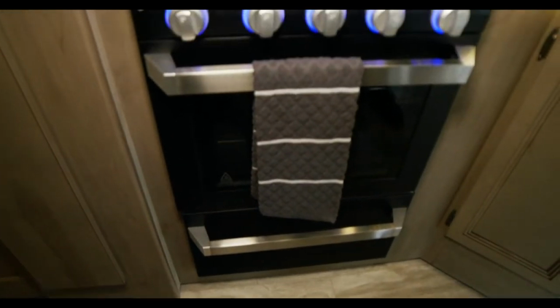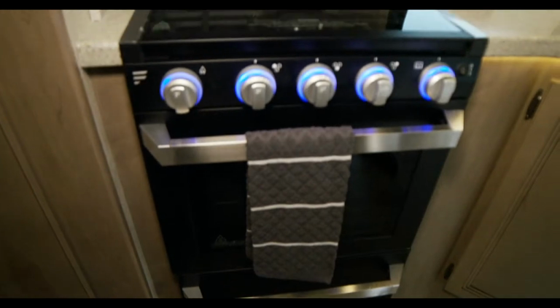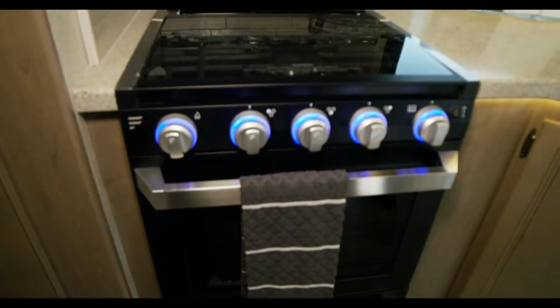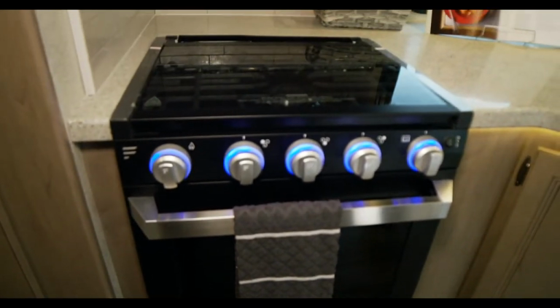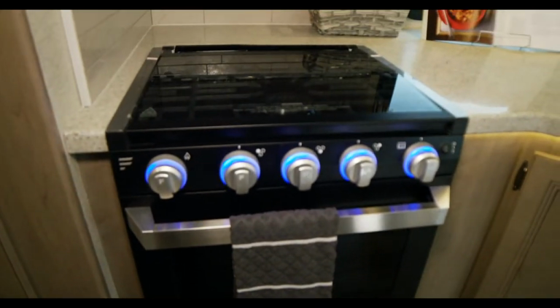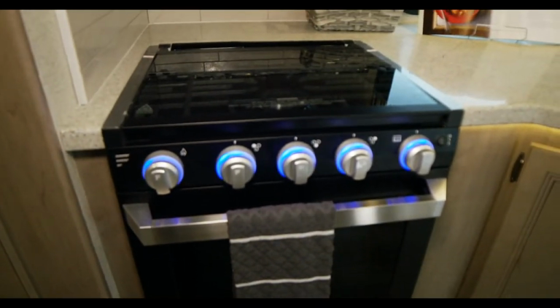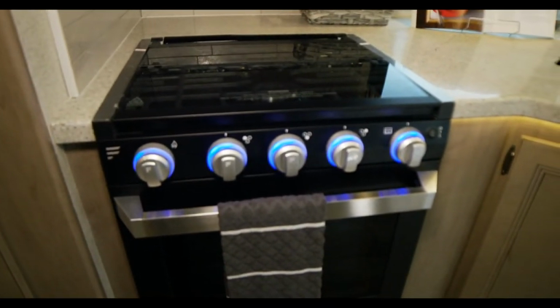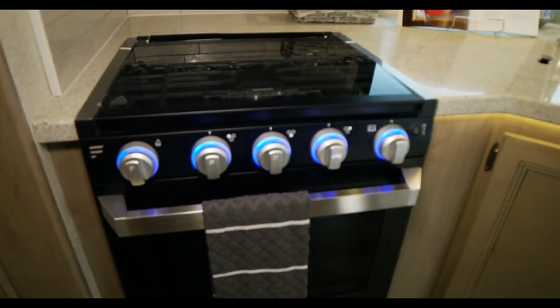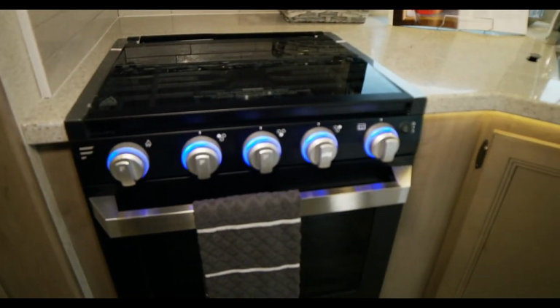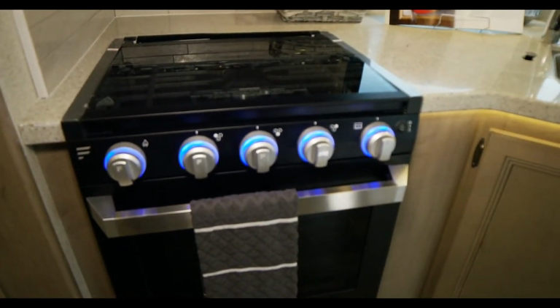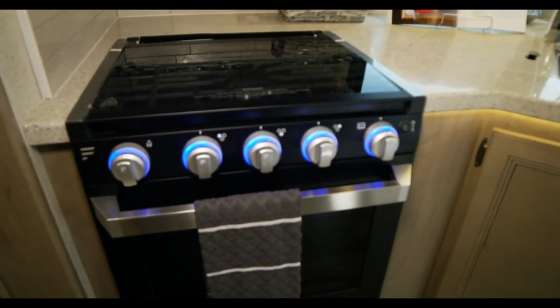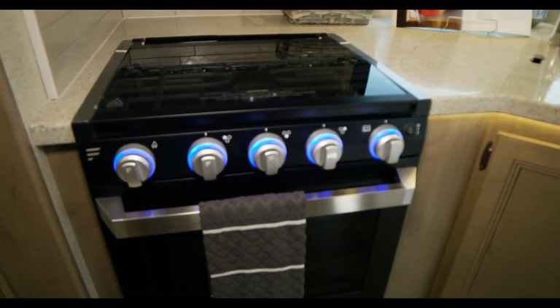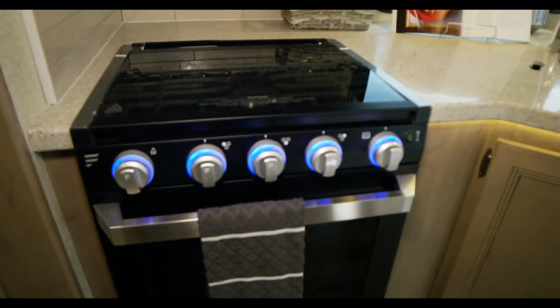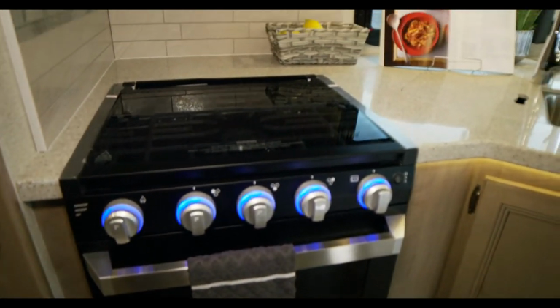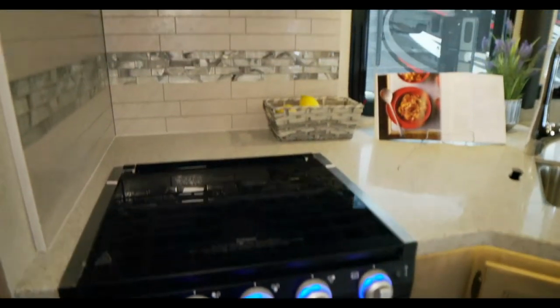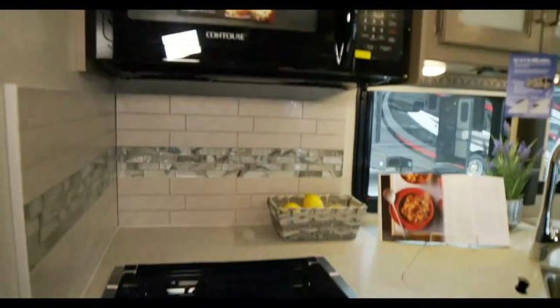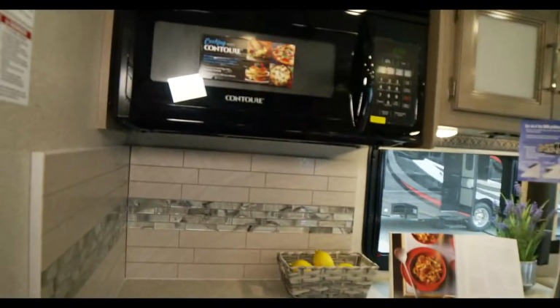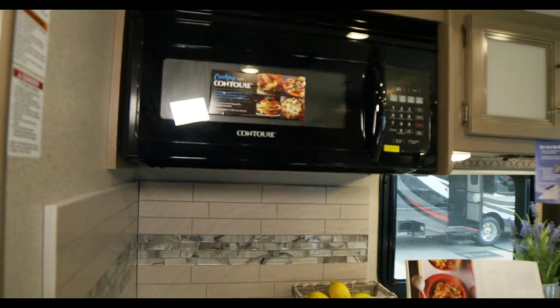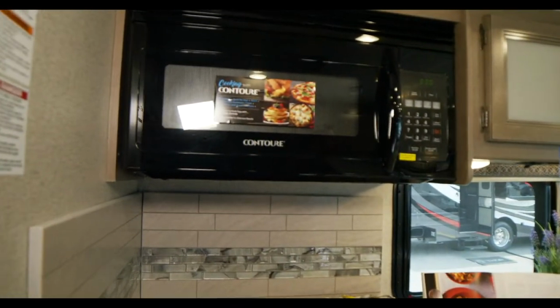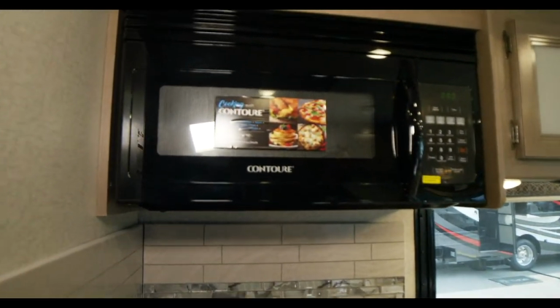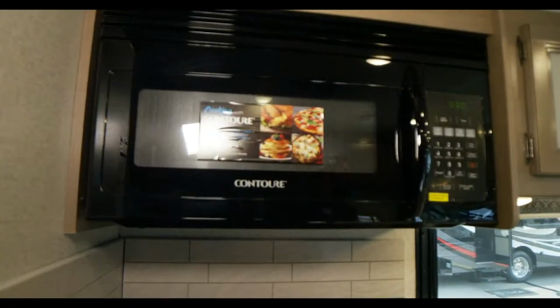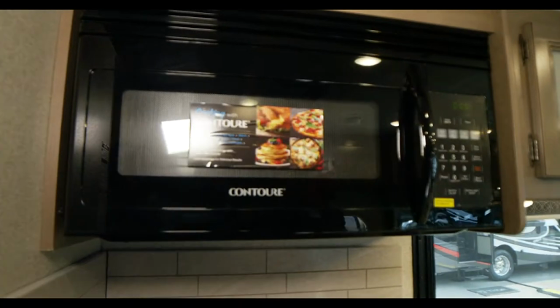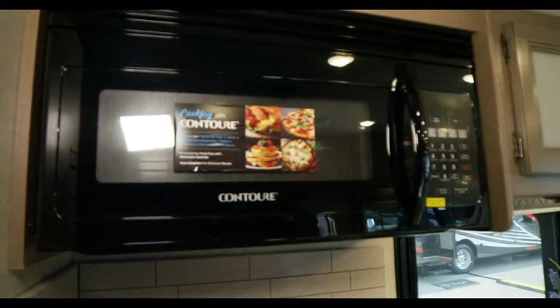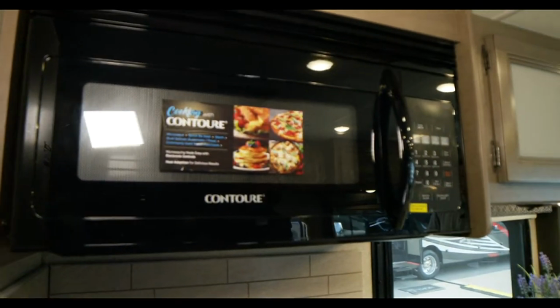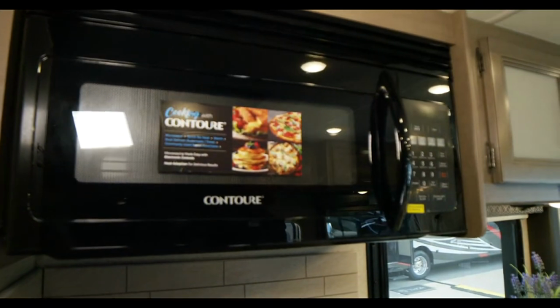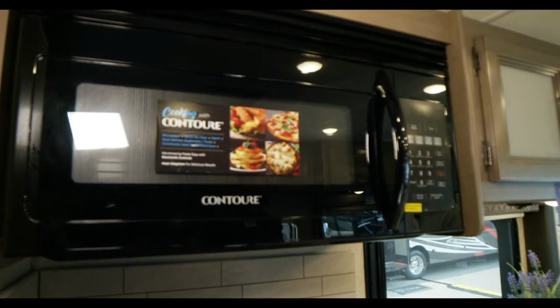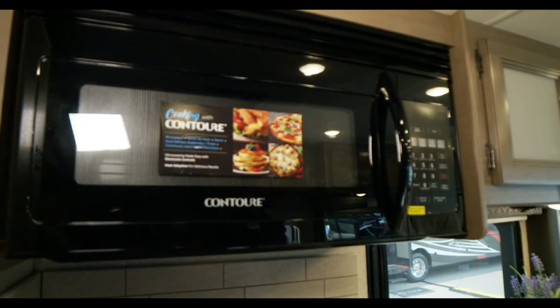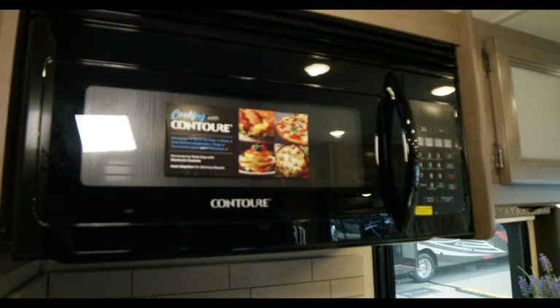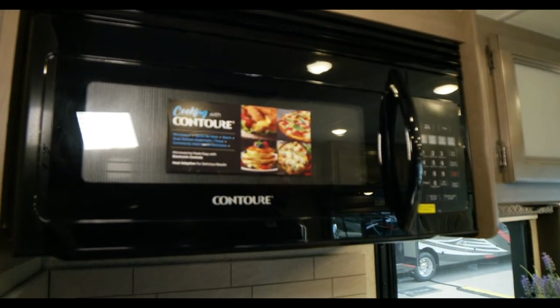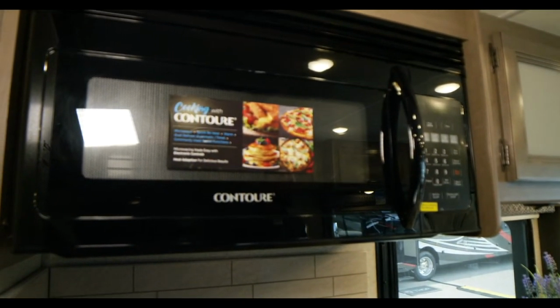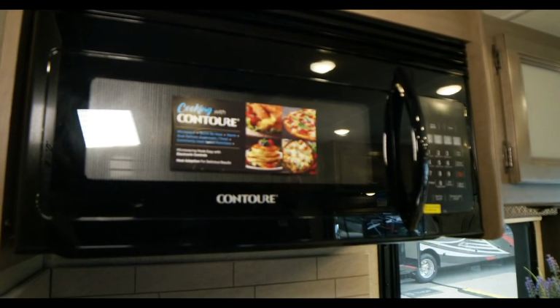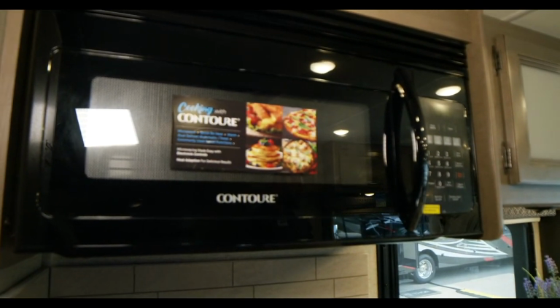We've got a question from Sherry asking about our multiplex — the app she would use to connect is the Vega Touch Mira app: V-E-G-A Touch M-I-R-A. You can find that on the Apple App Store or Google Play Store.